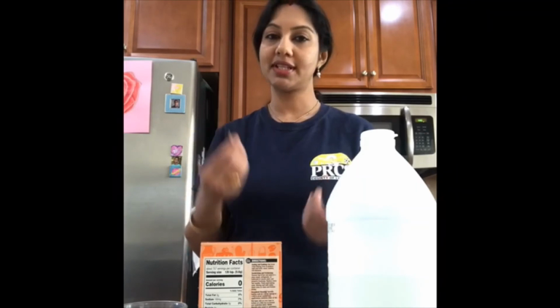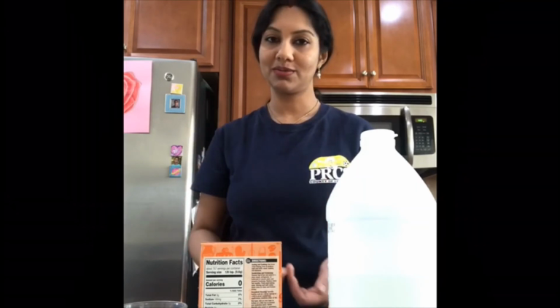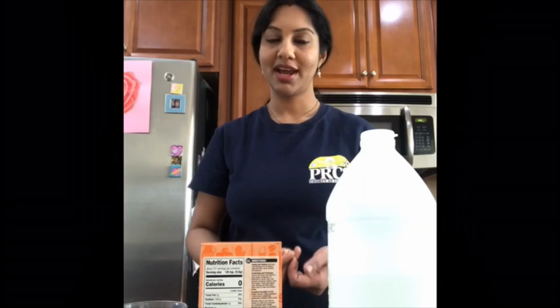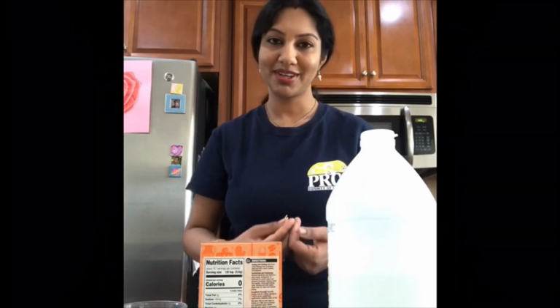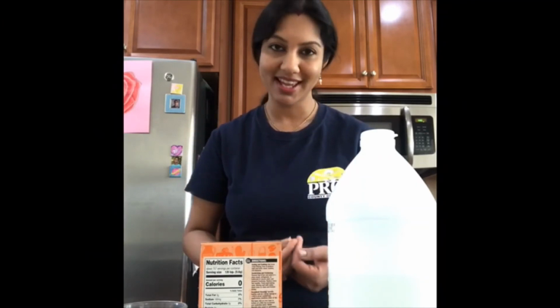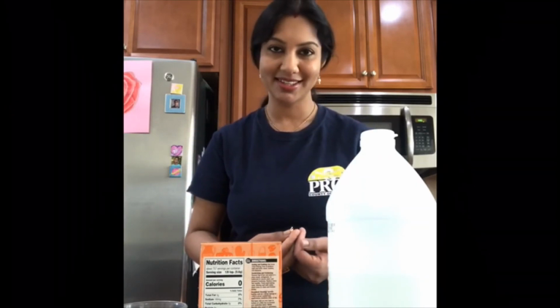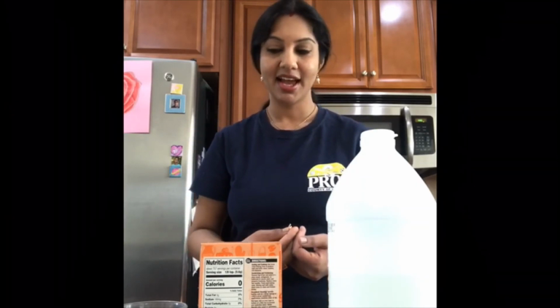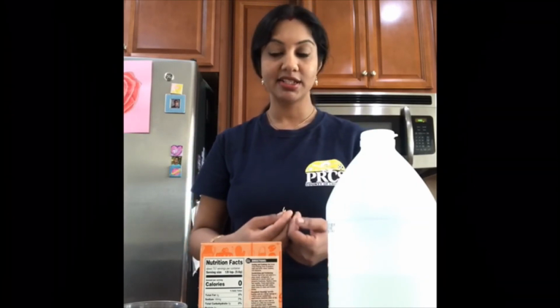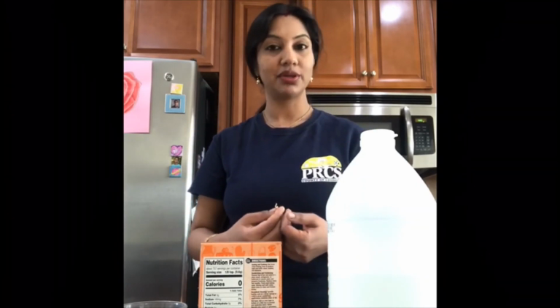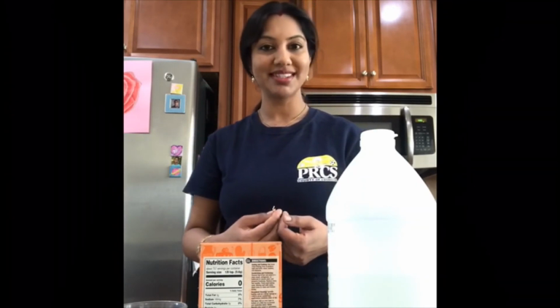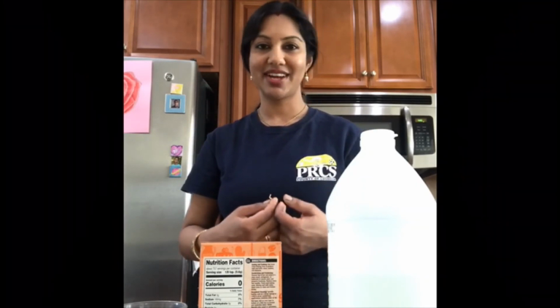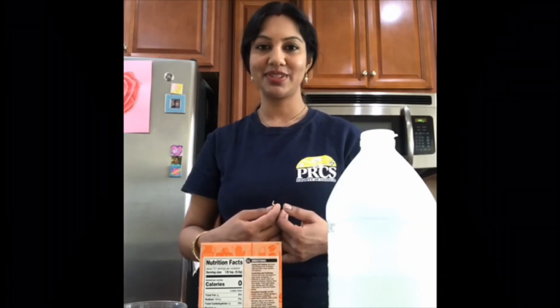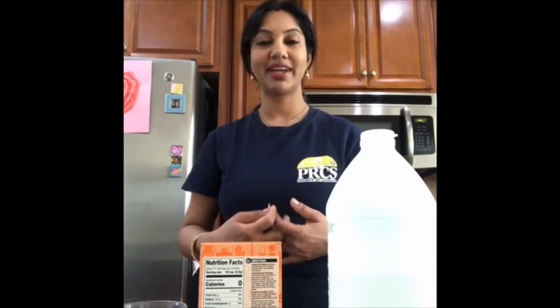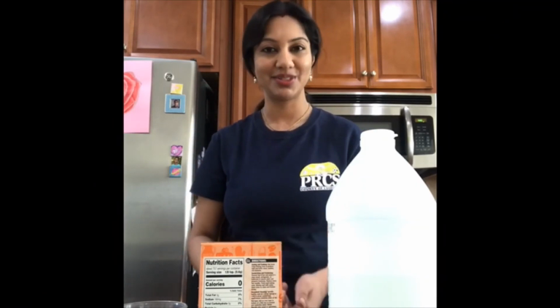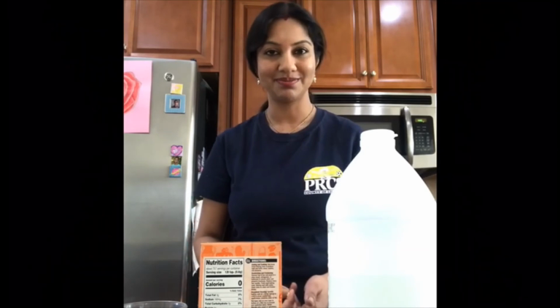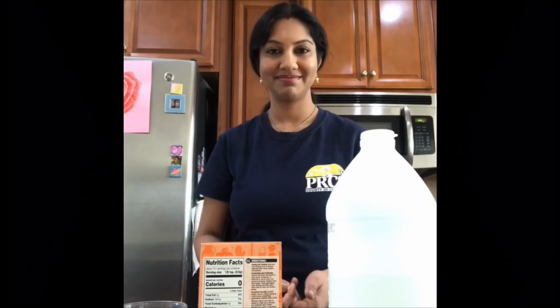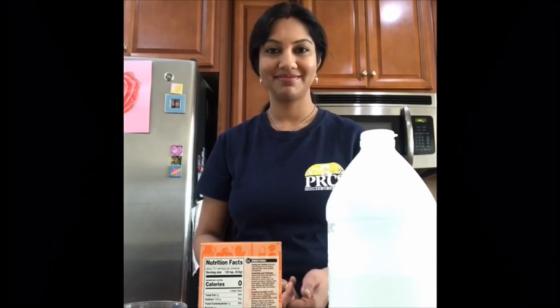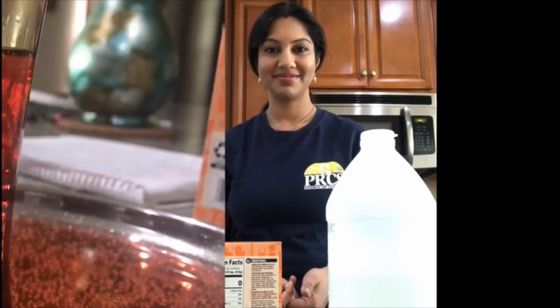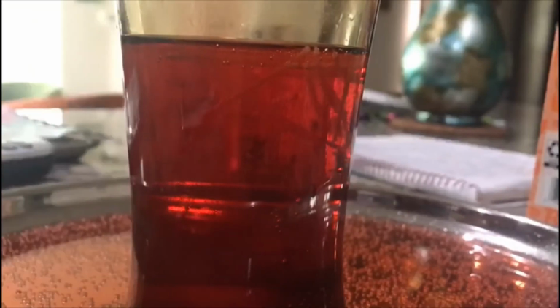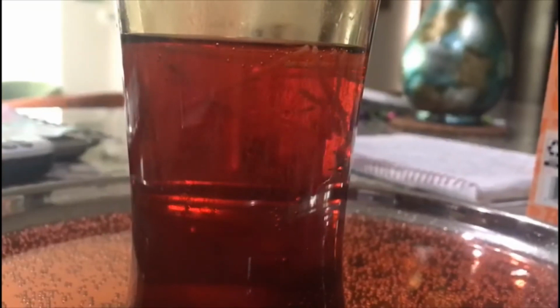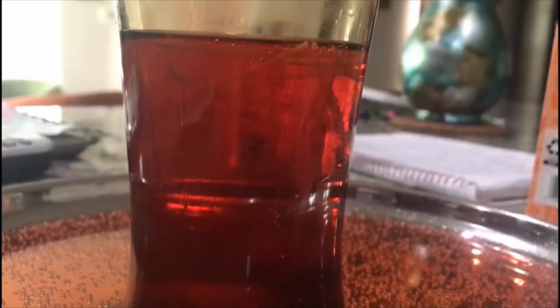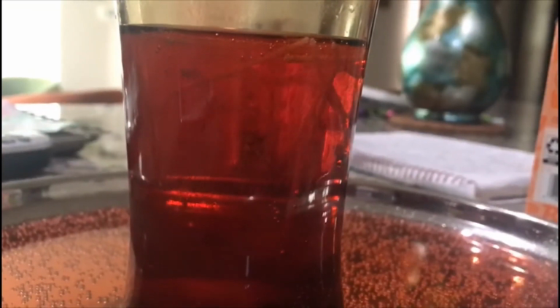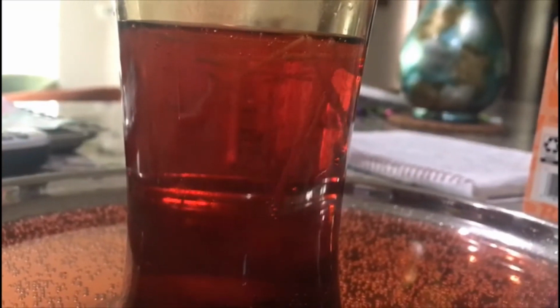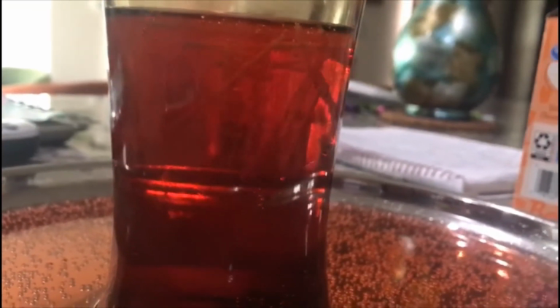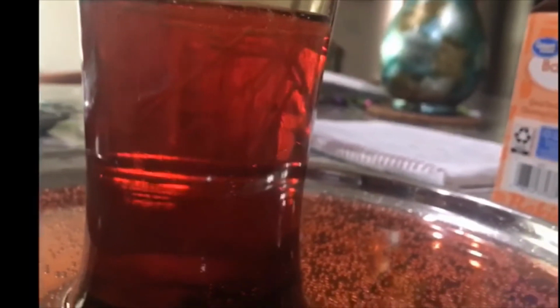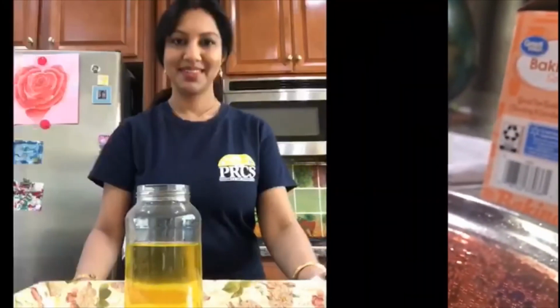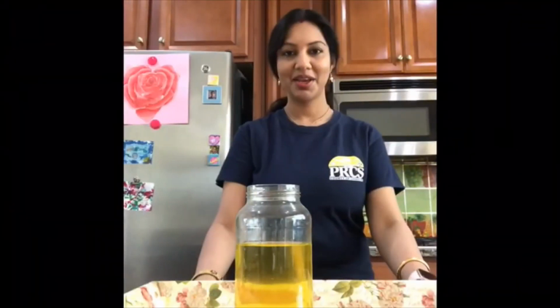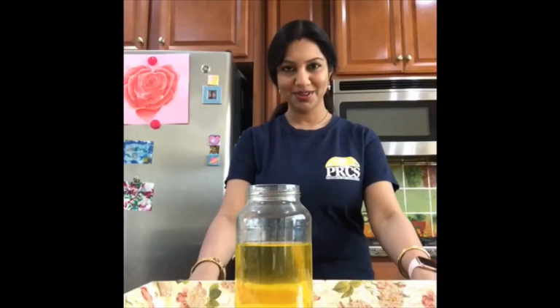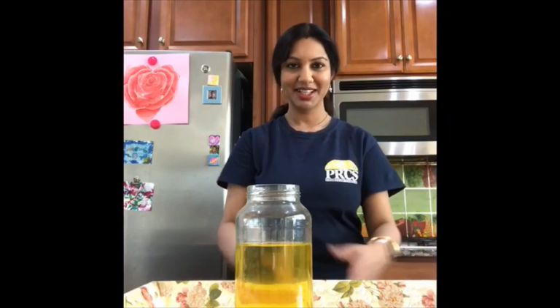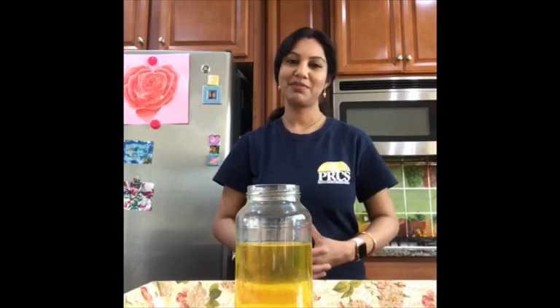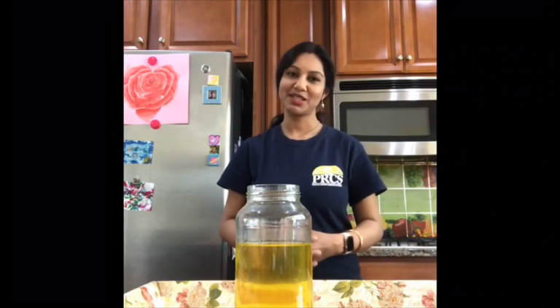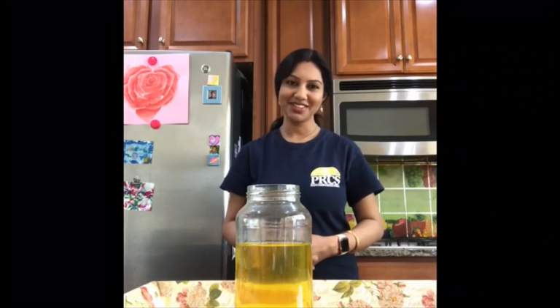It looks like dancing! I did it with the noodles, and I tried it with spaghetti too. I hope you liked the experiment — thanks for watching!